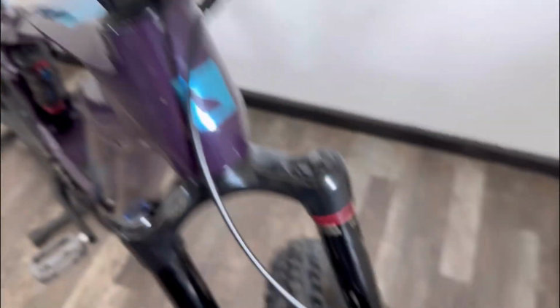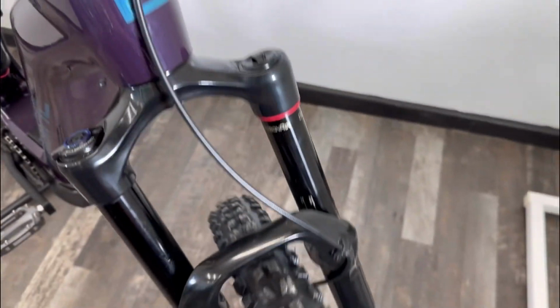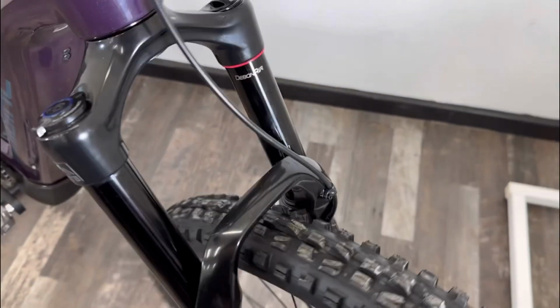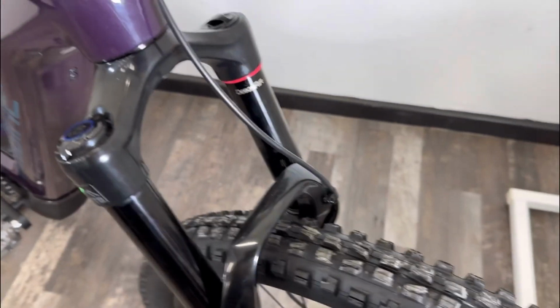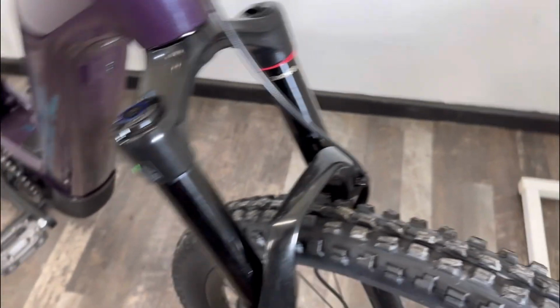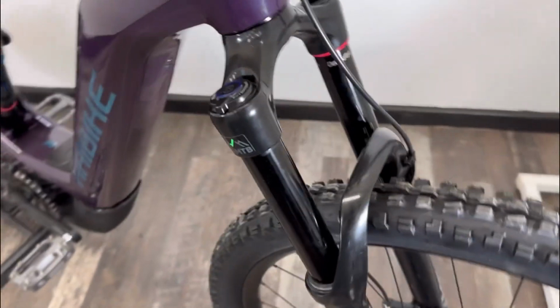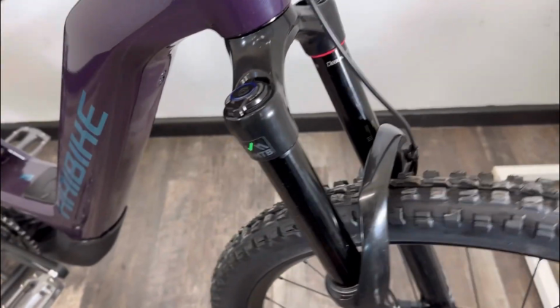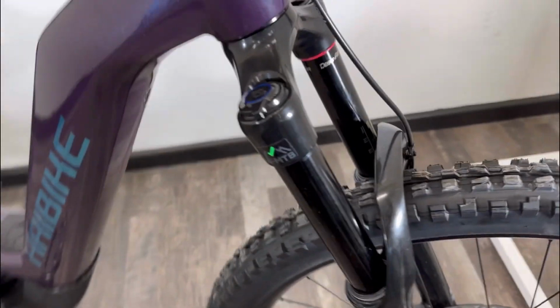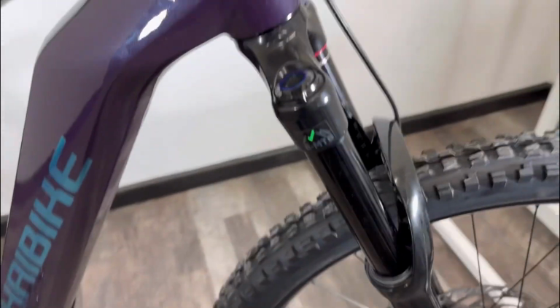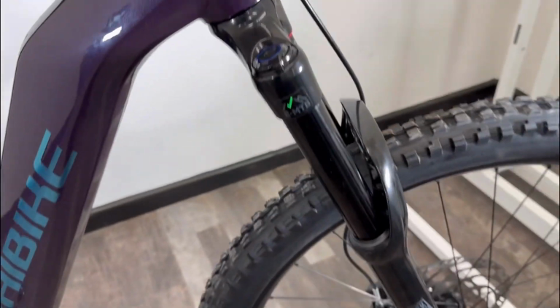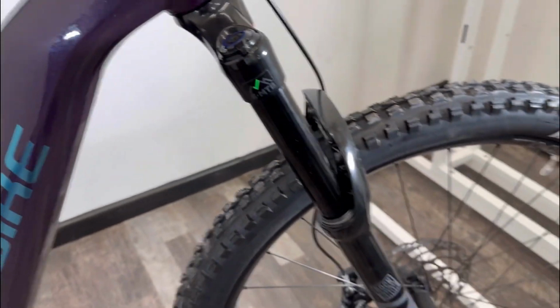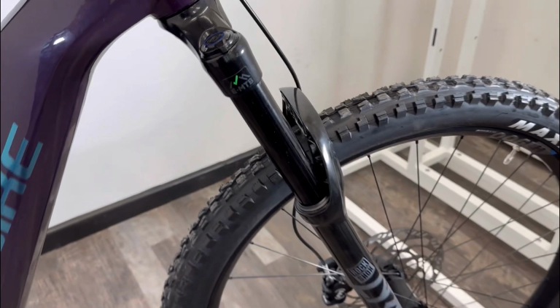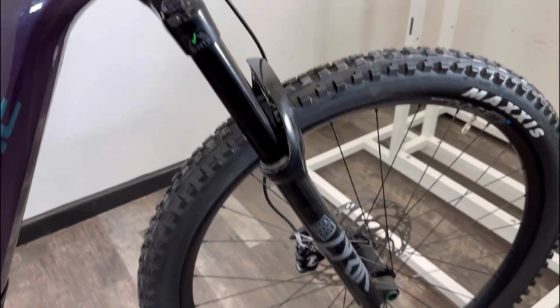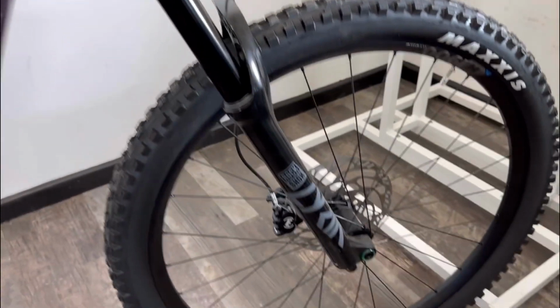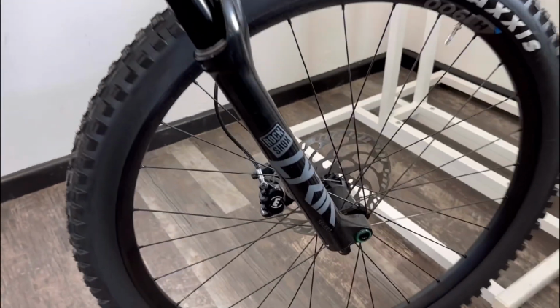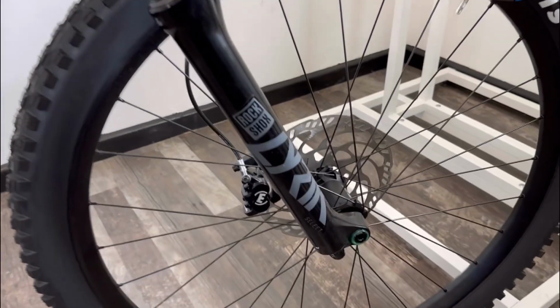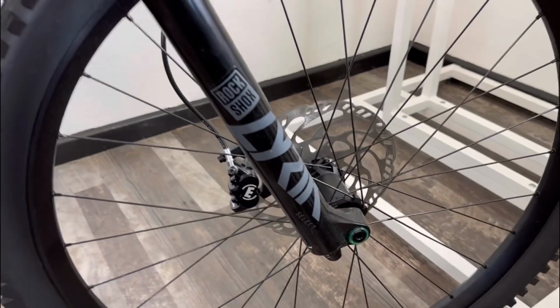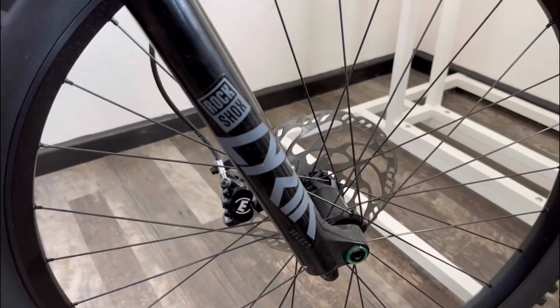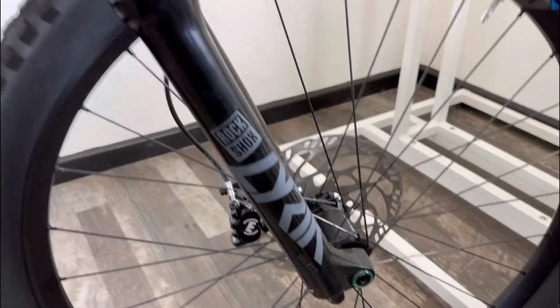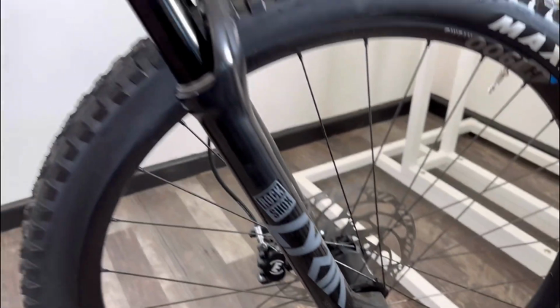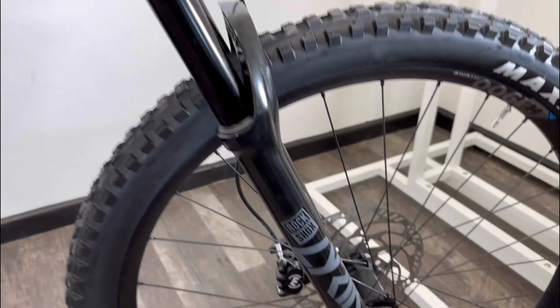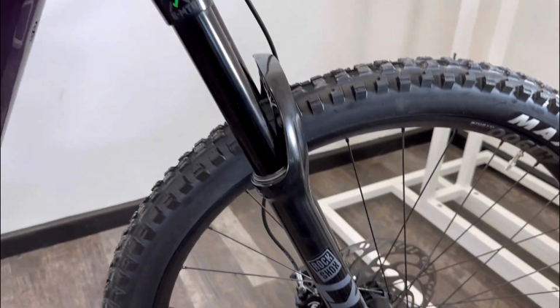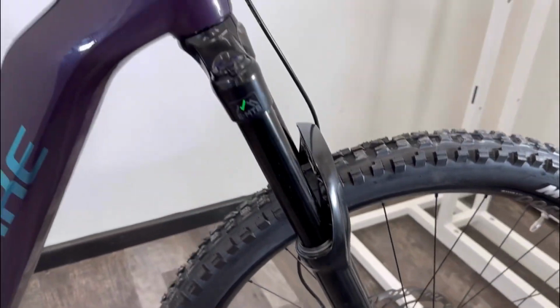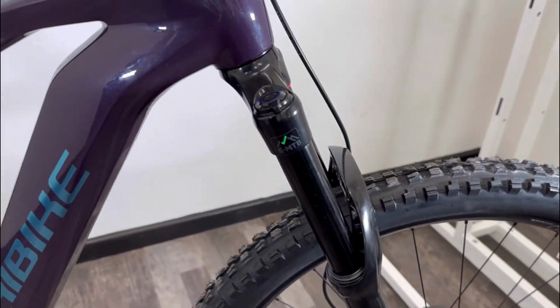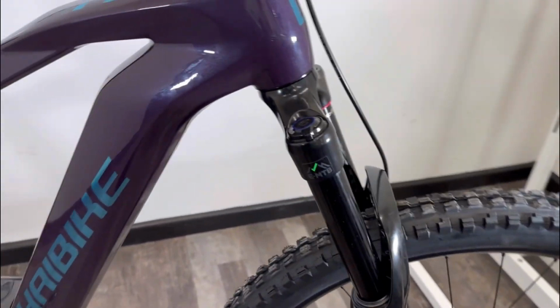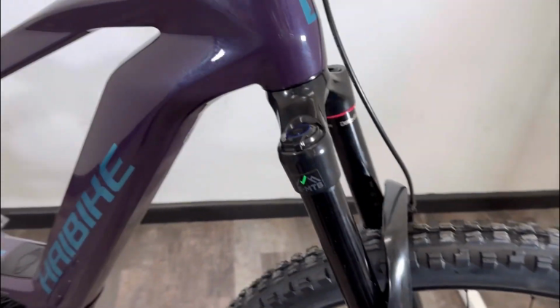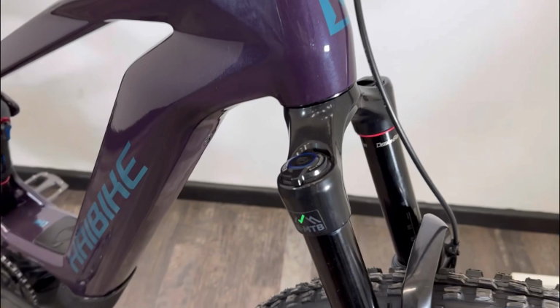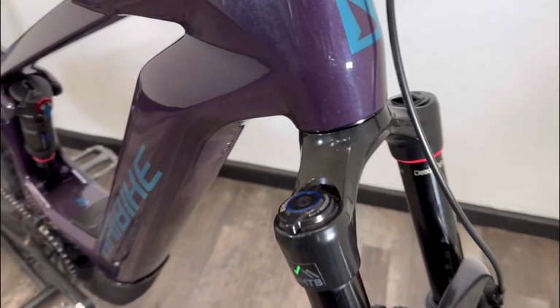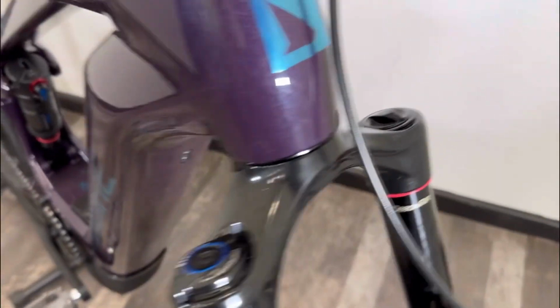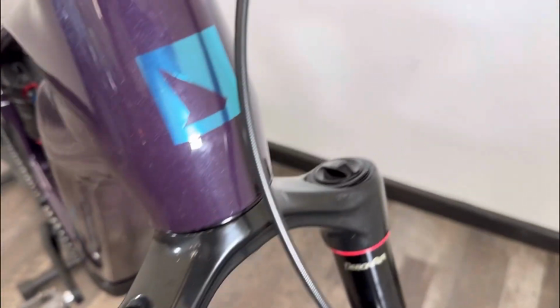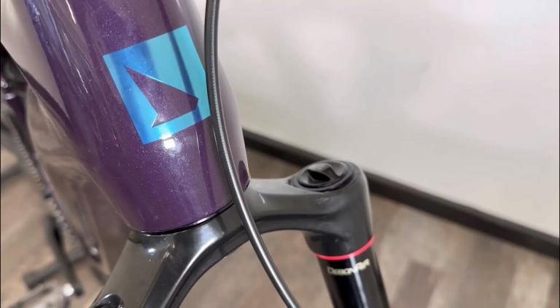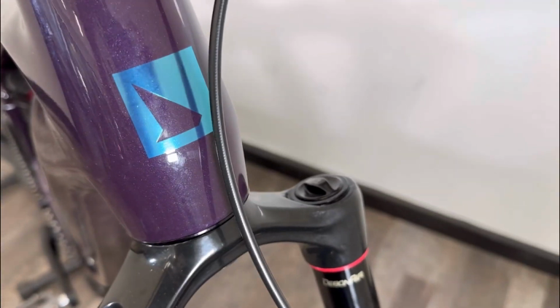The front fork is Rockshox, so it's Rockshox front and rear on the suspension. You've got the Lyric on this fork, and the rear shock is set up to your rider weight.